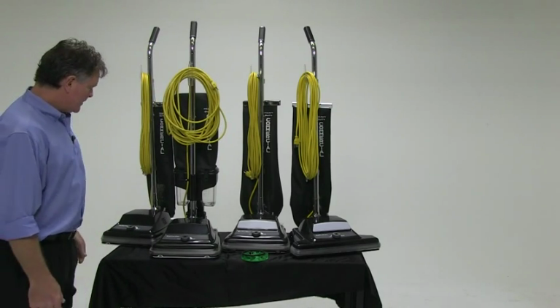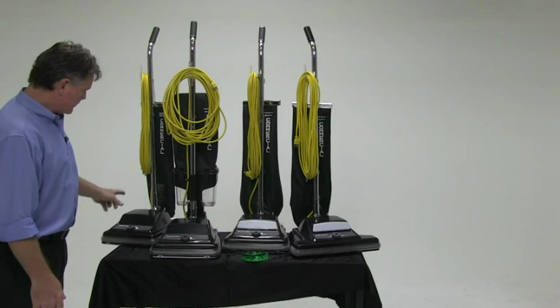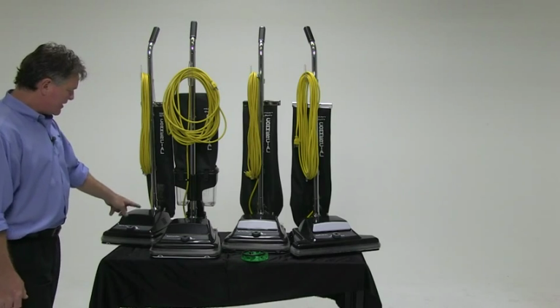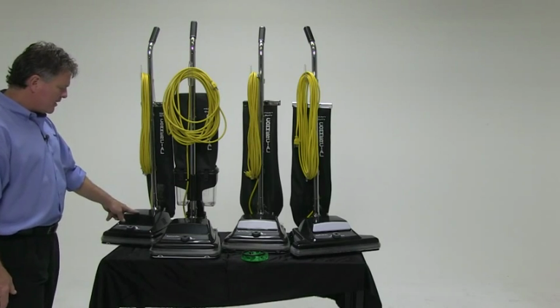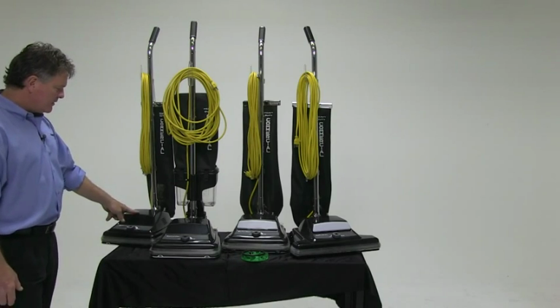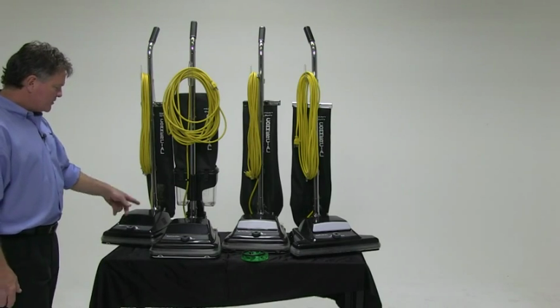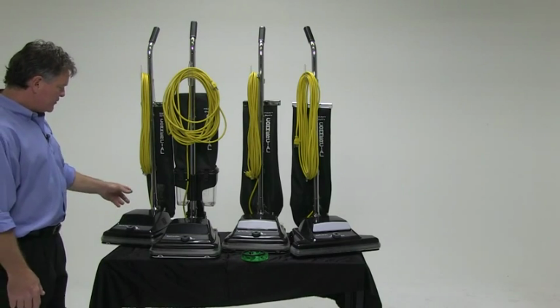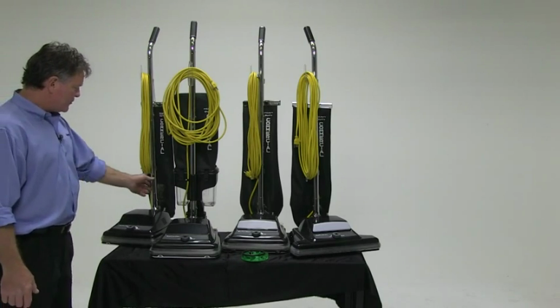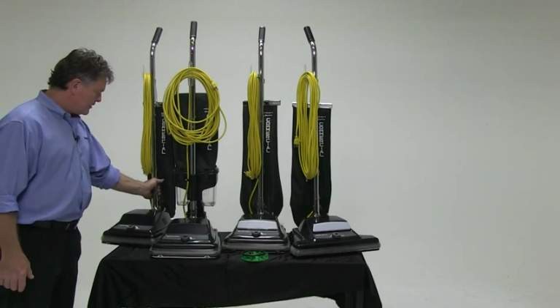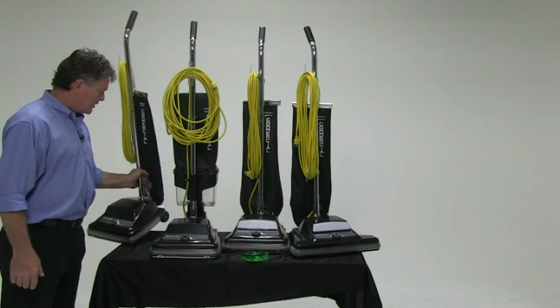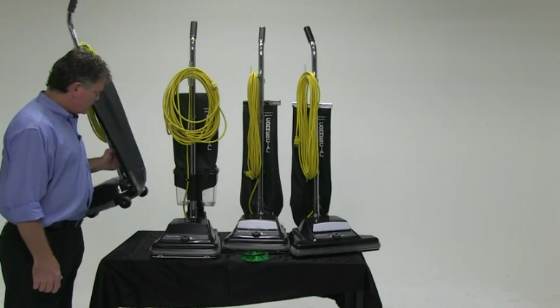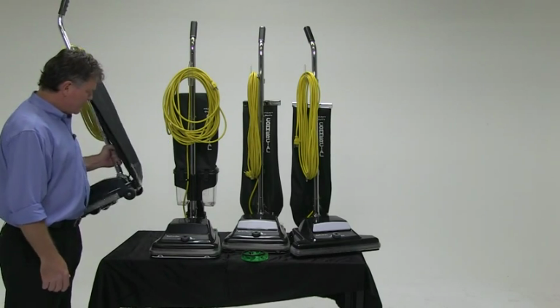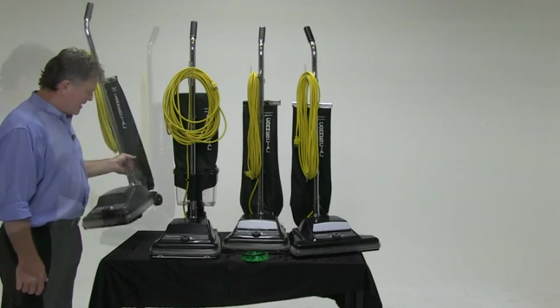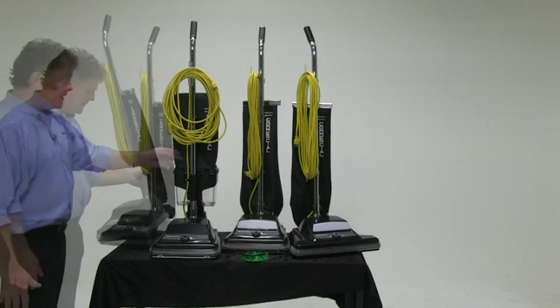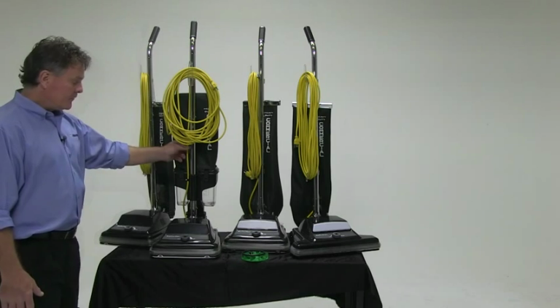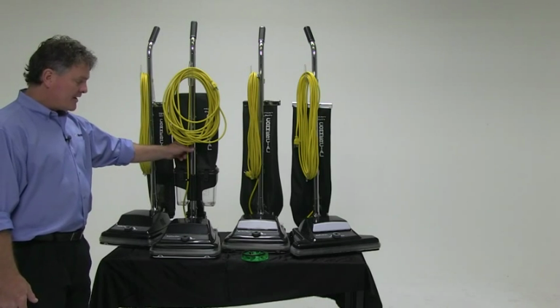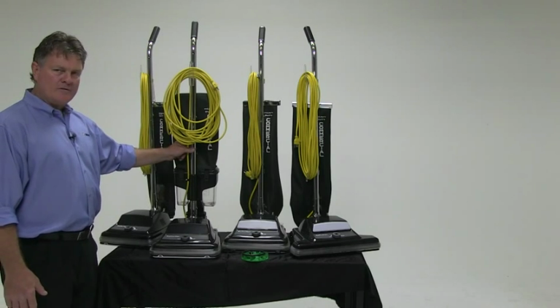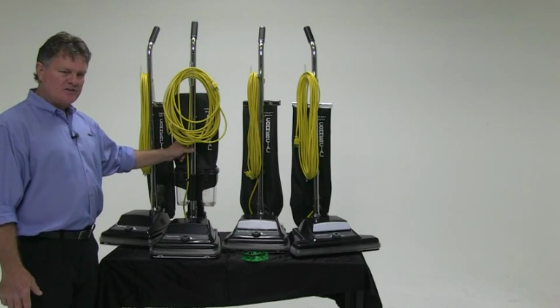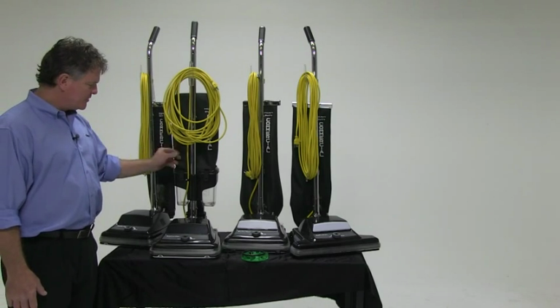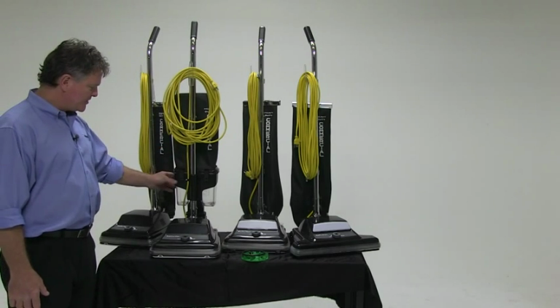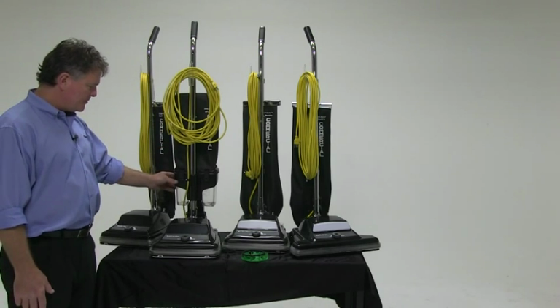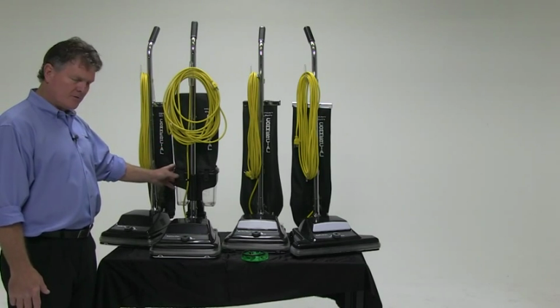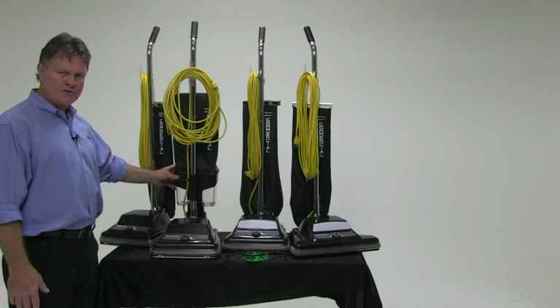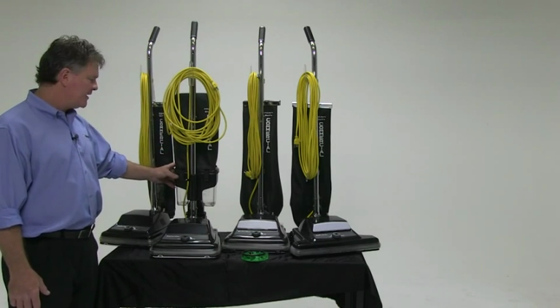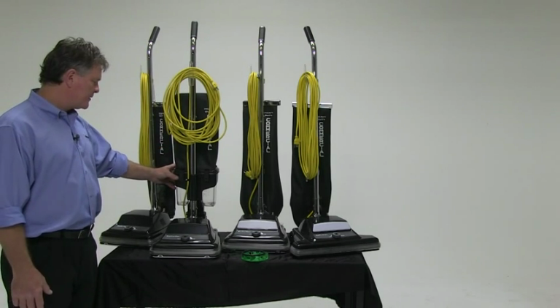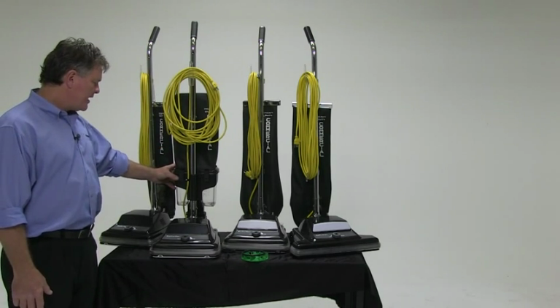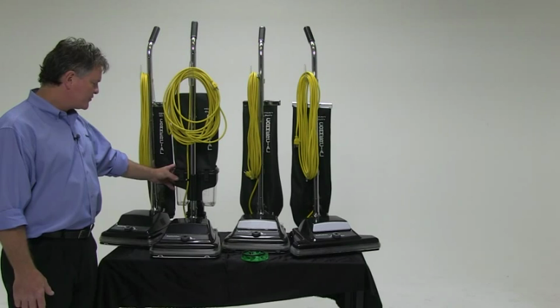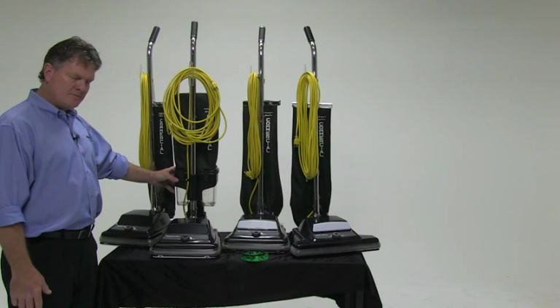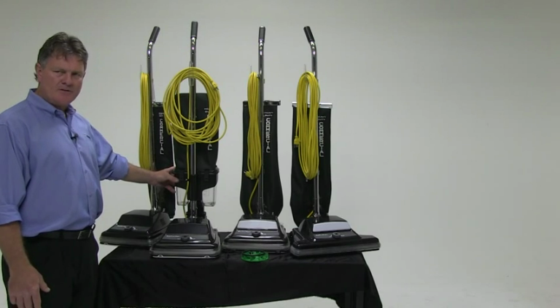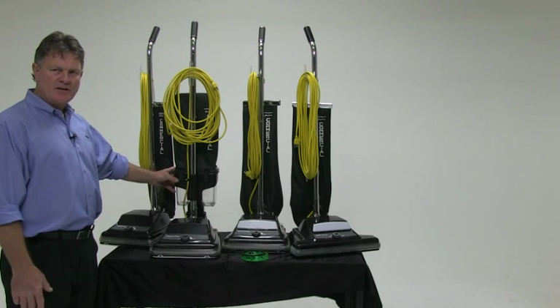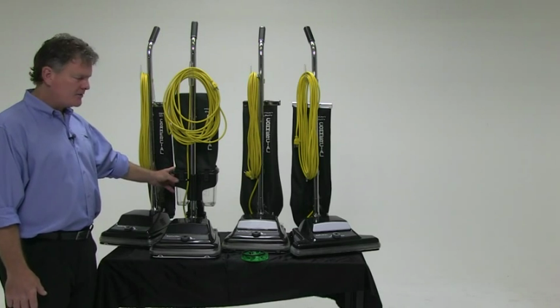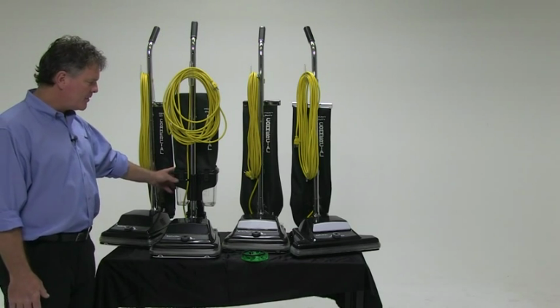This is the ReliaVac 12, which is a very standard unit with a cloth shakeout bag. The ReliaVac 12 DC features a dust cup for larger debris, and some end users like to be able to just shake that out and keep going.